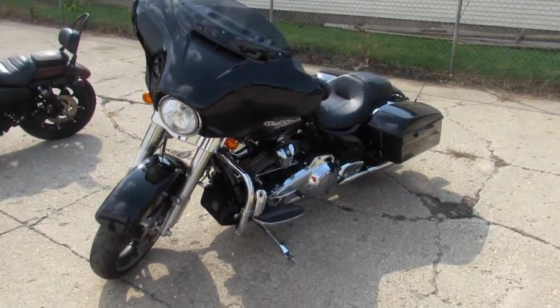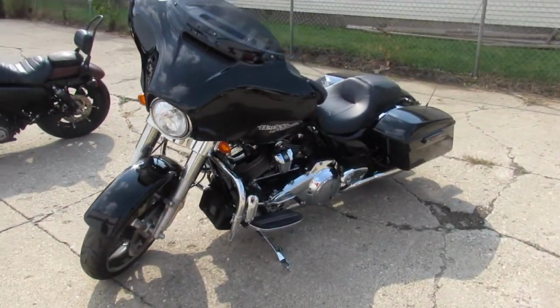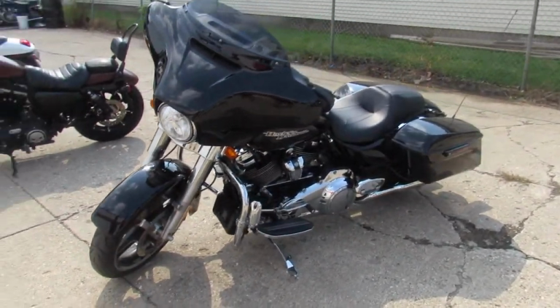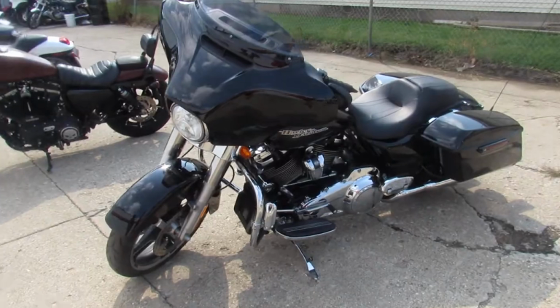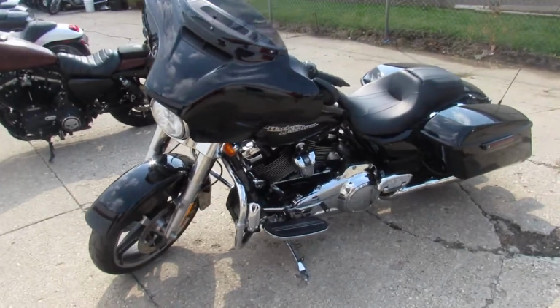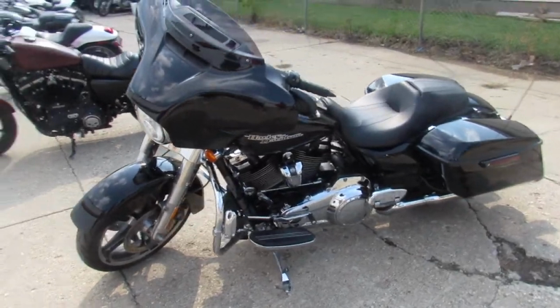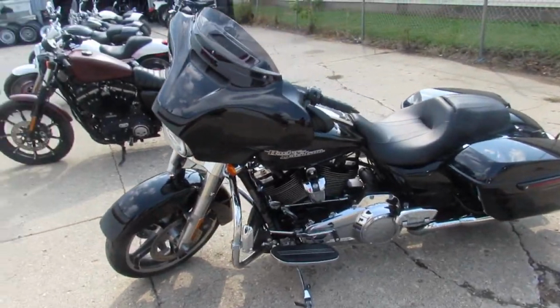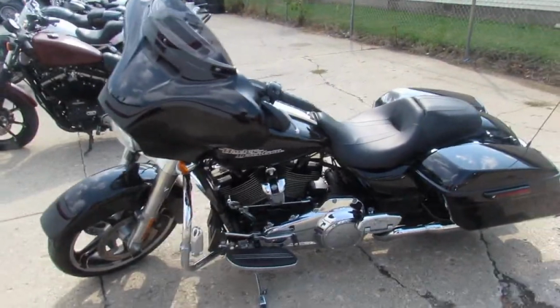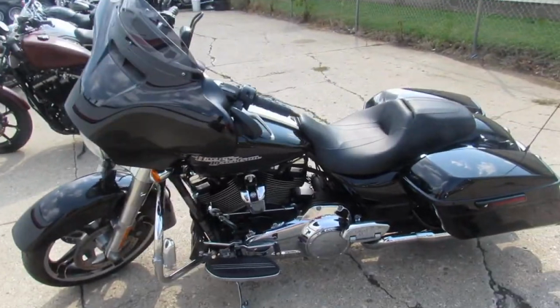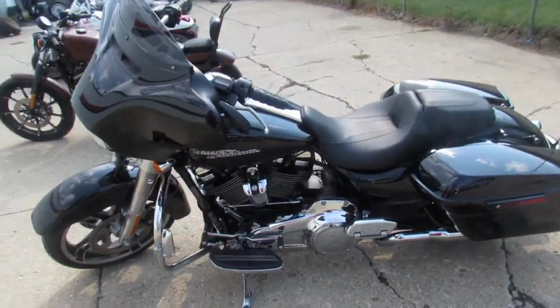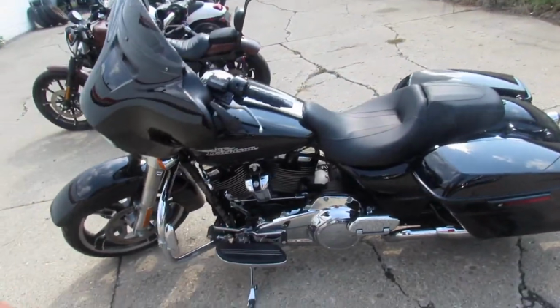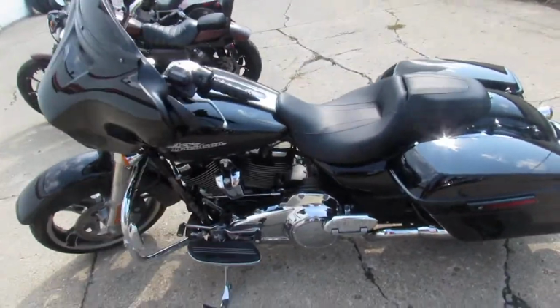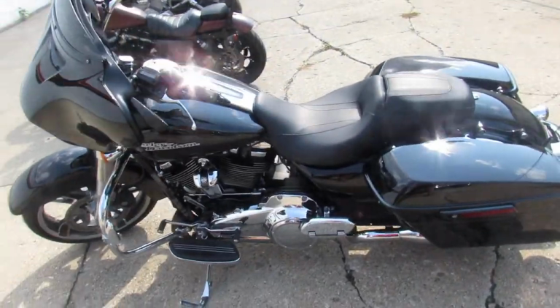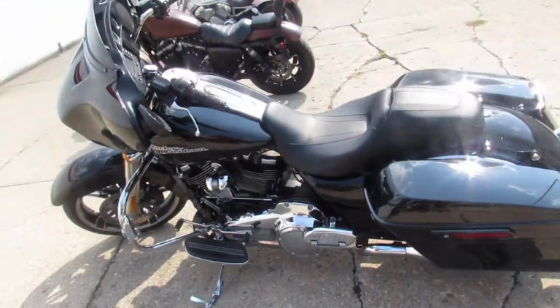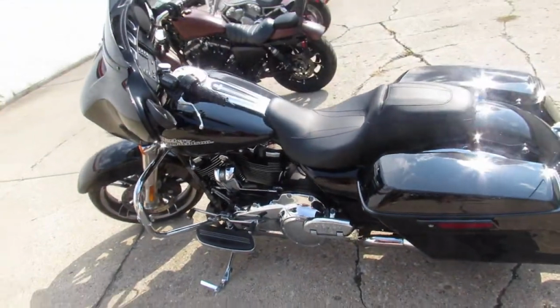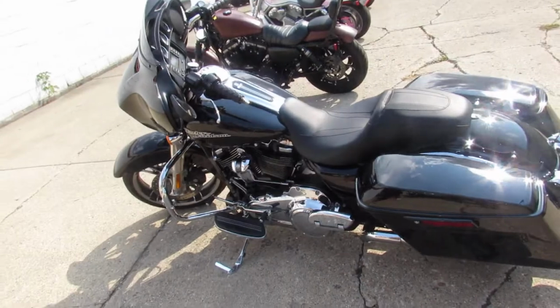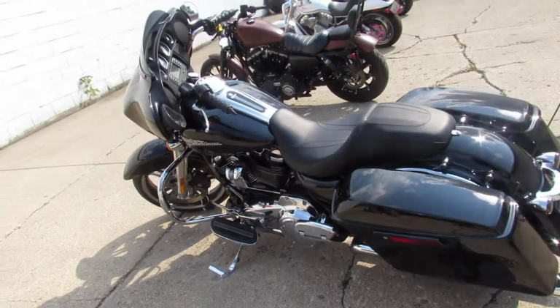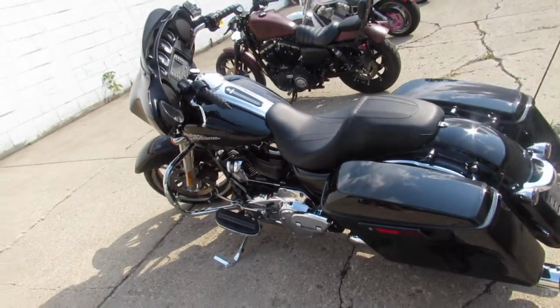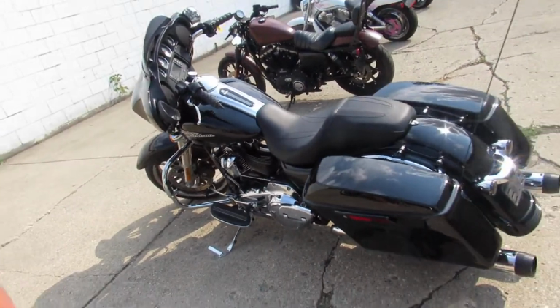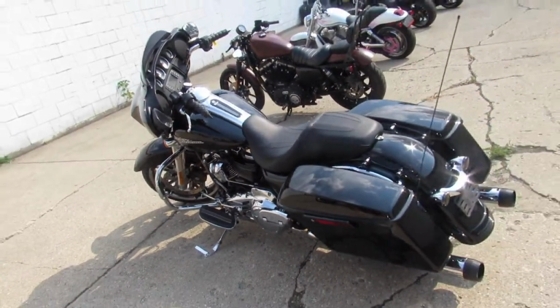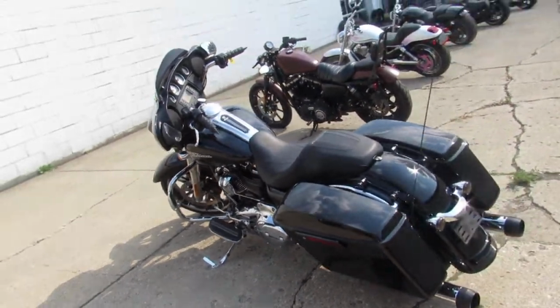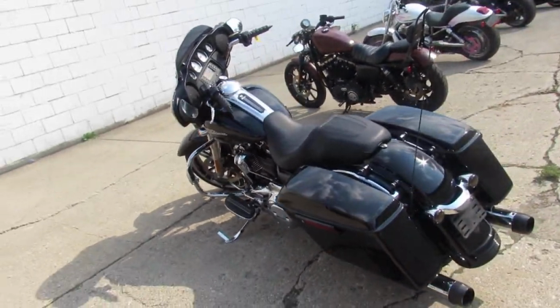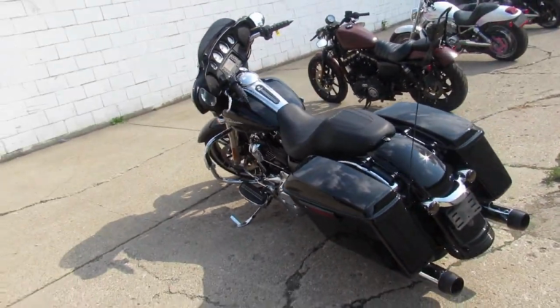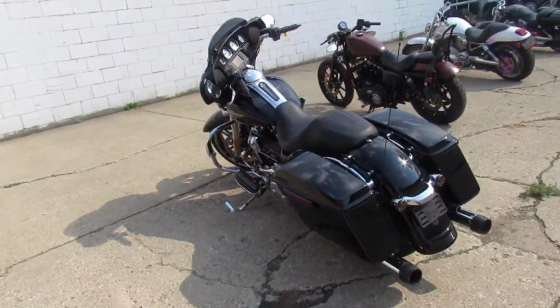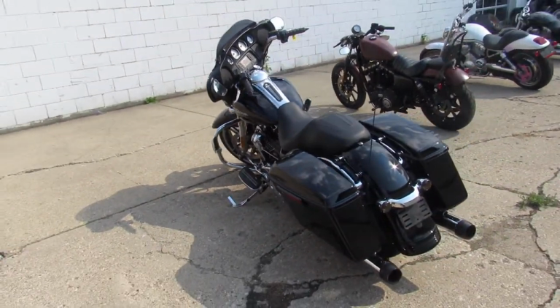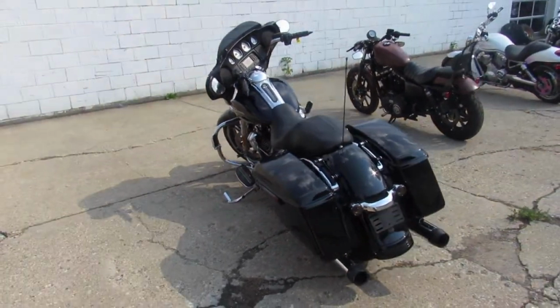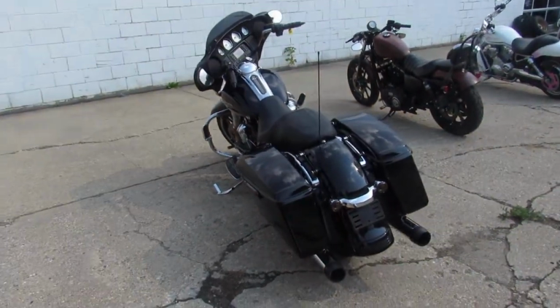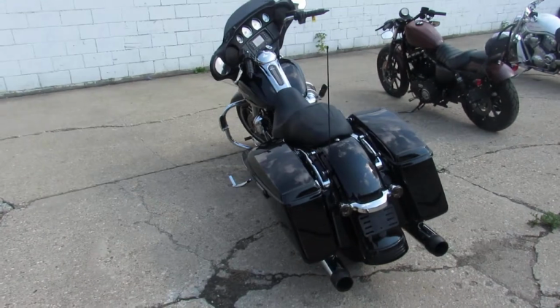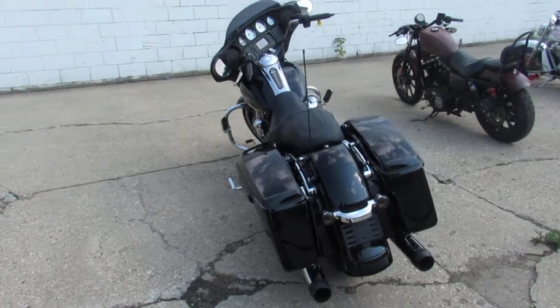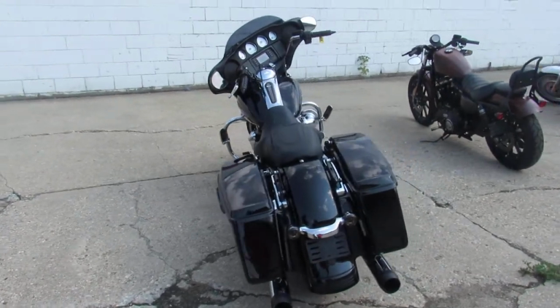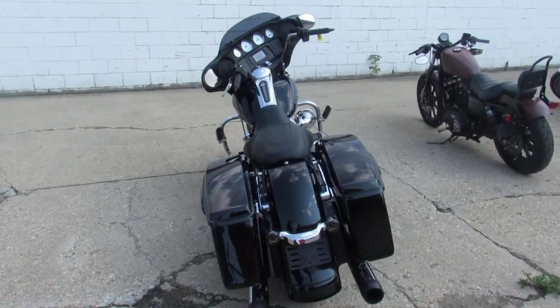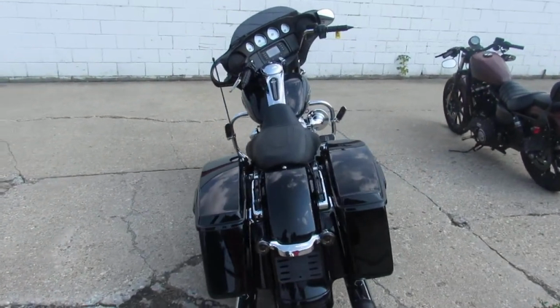Just has been serviced here at the dealership, inspected. It's got all the fluids that have been changed, certified, and it has a warranty available. Buy it with confidence. Nice, clean, low mileage Street Glide 2018.